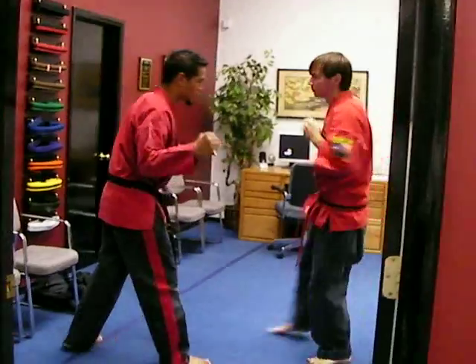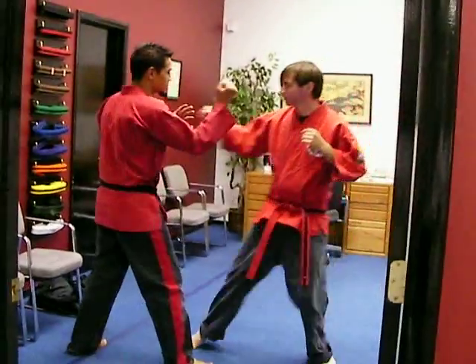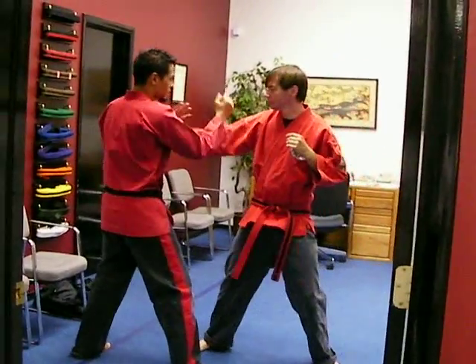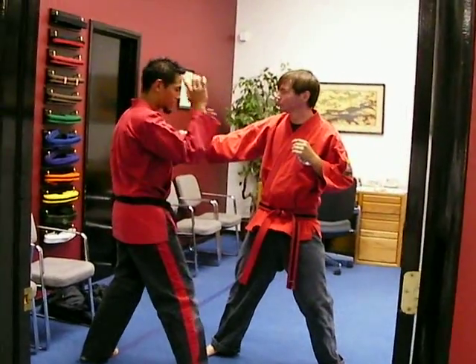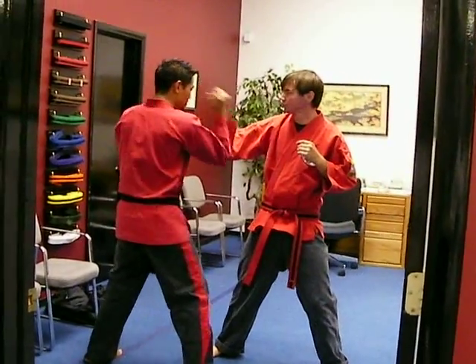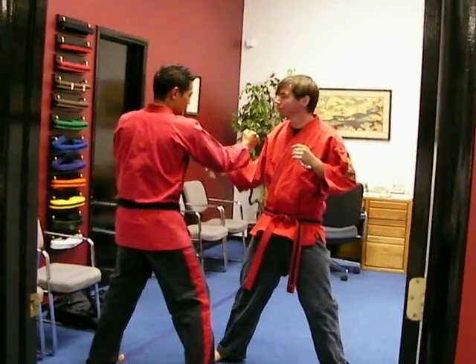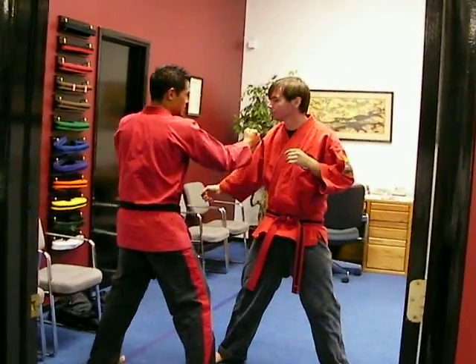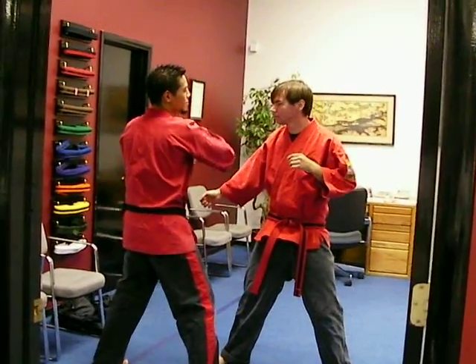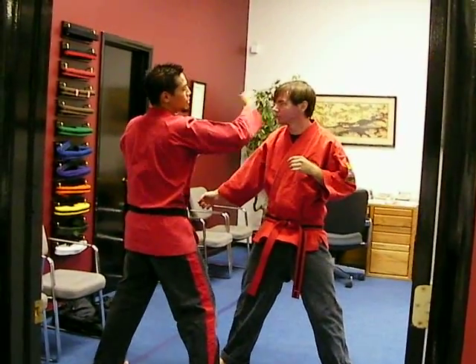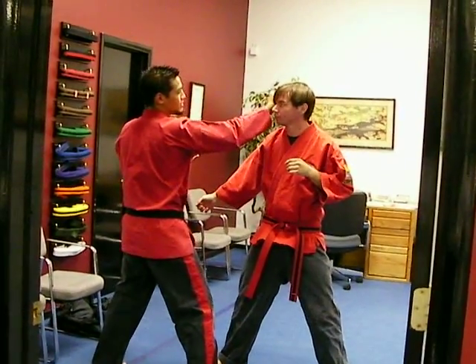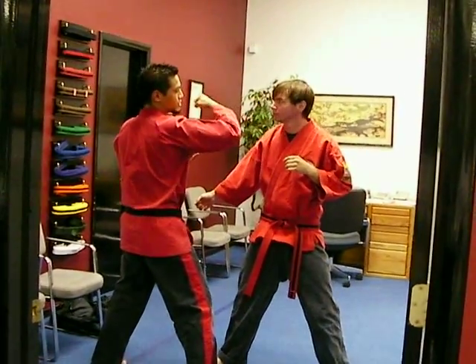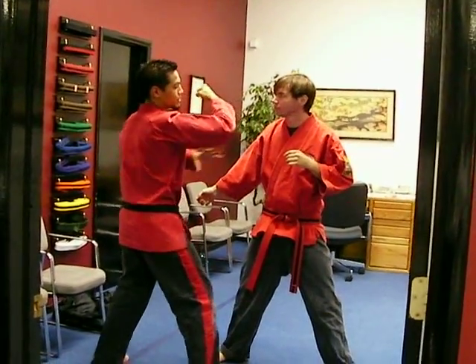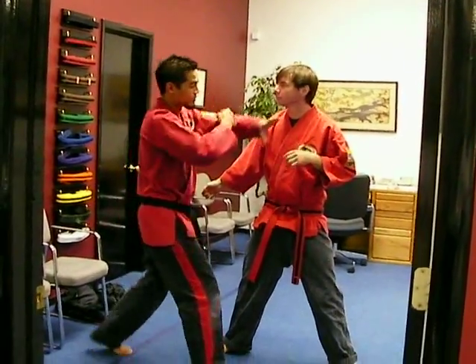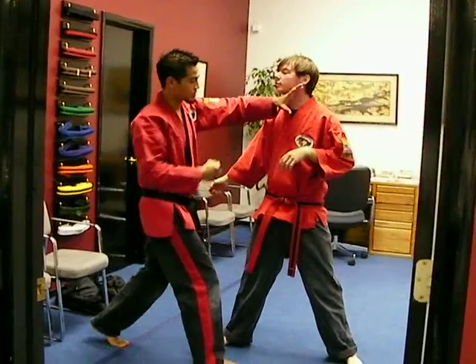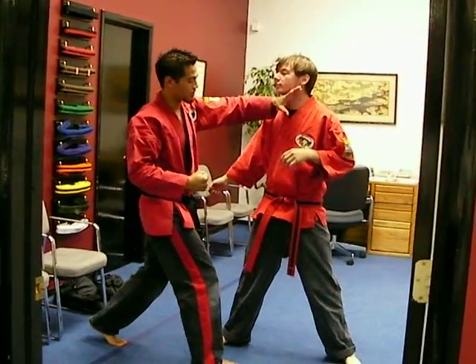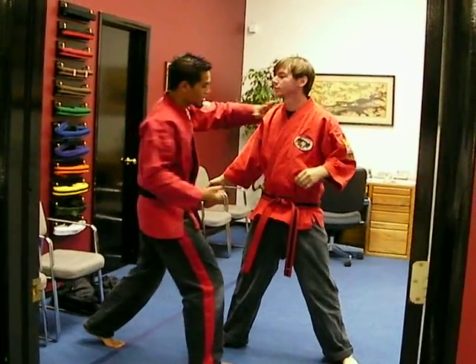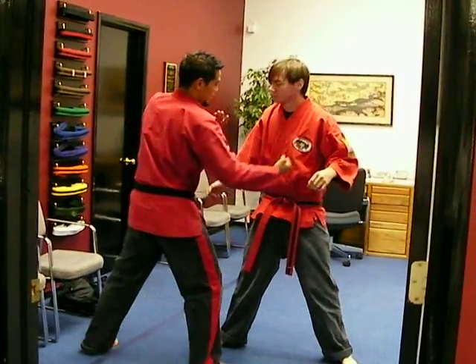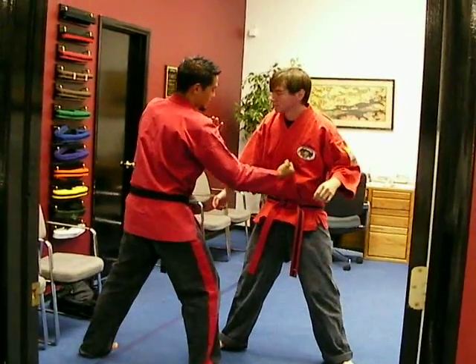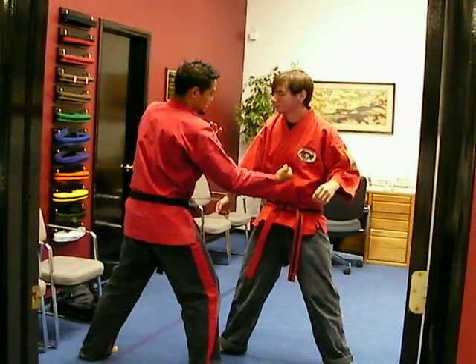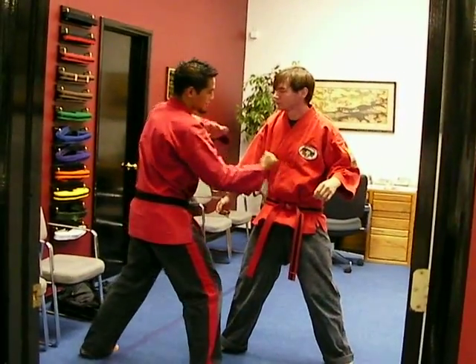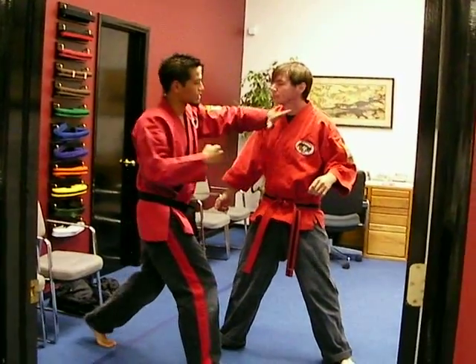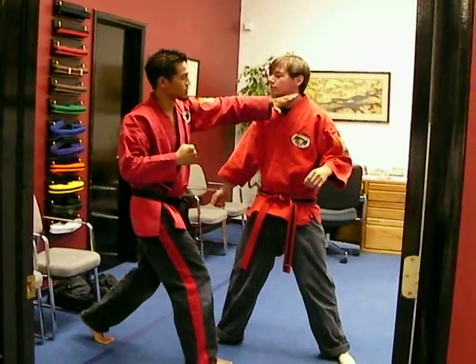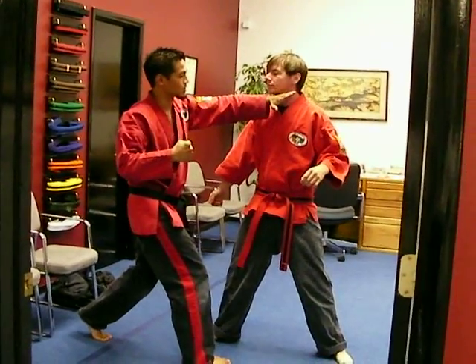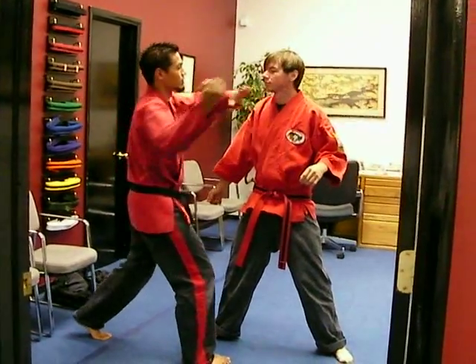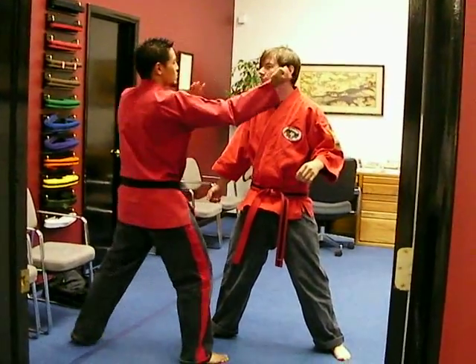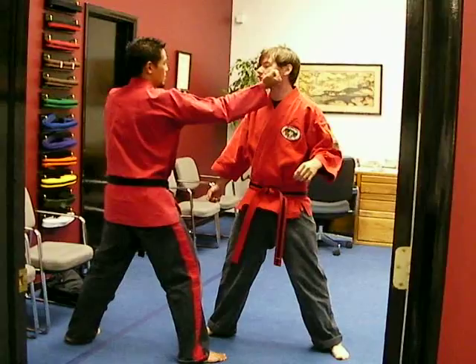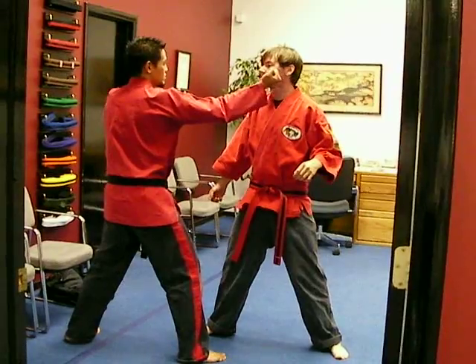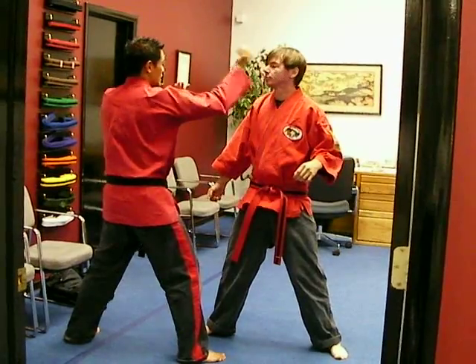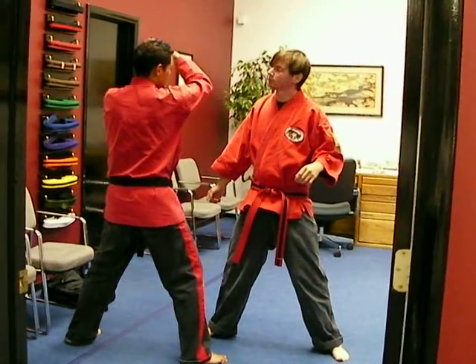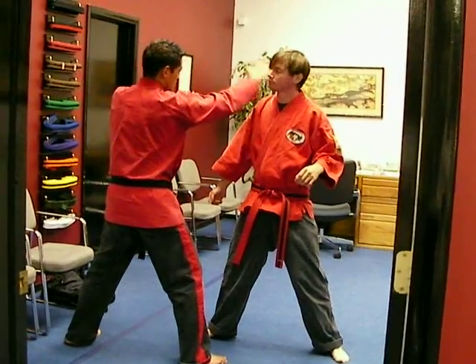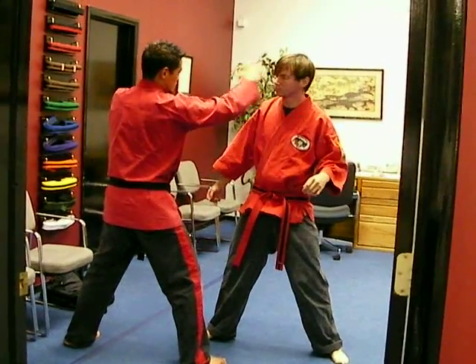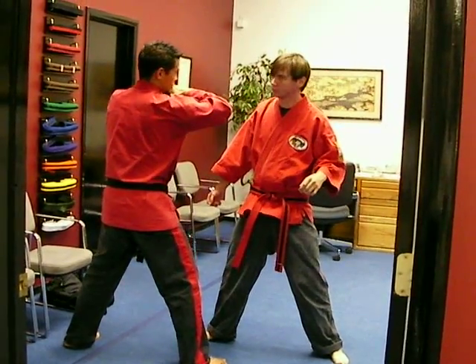Right punch, first one, right hand over block to the arm, right back knuckle to the tailbone. Left chudo goes to the throat, right uppercut to the stomach, left chudo again to the throat. Right hammer punch goes to the jaw, right chudo to the other side.